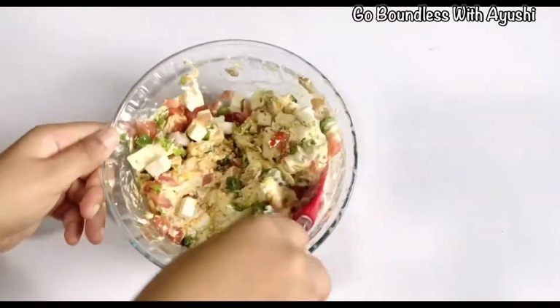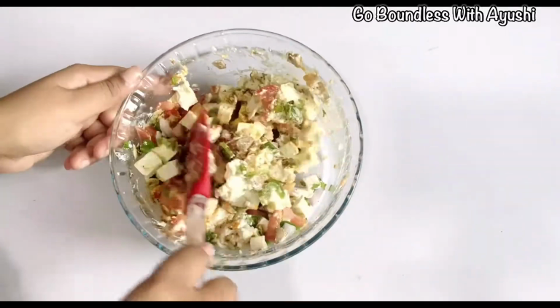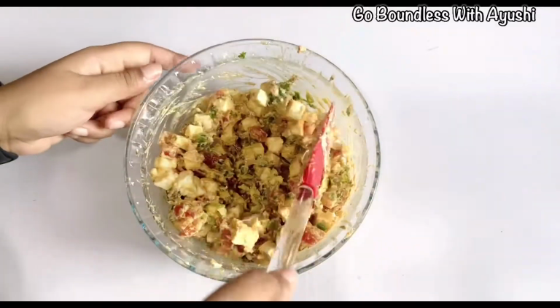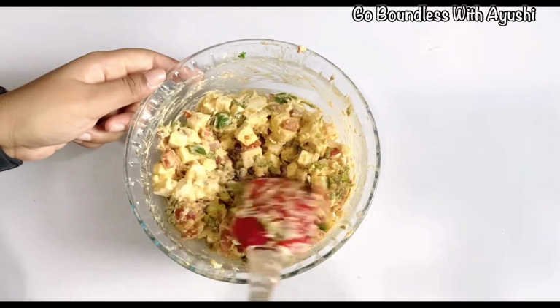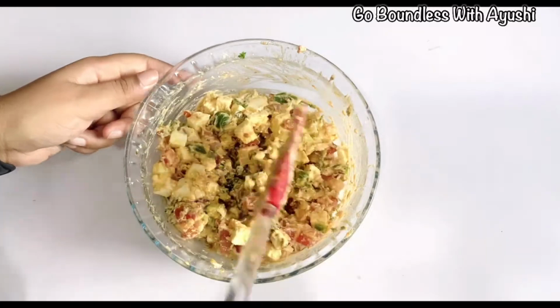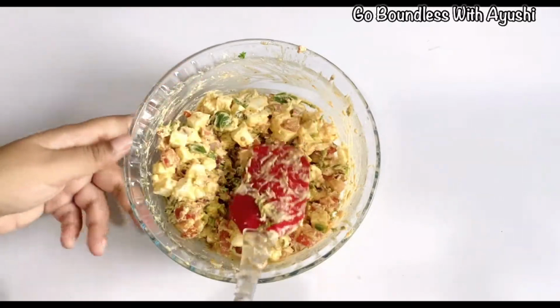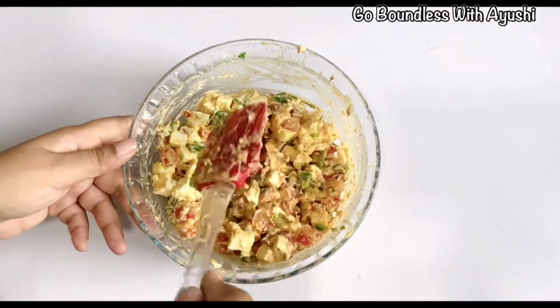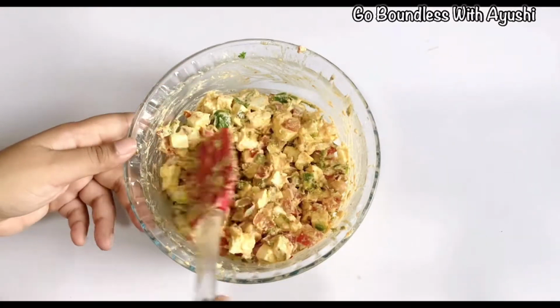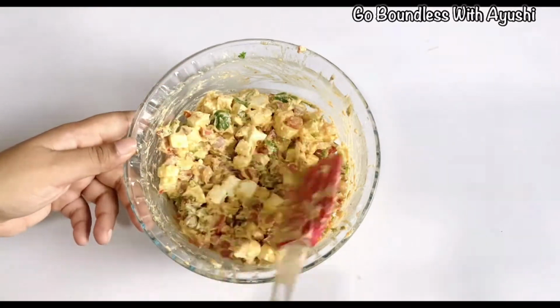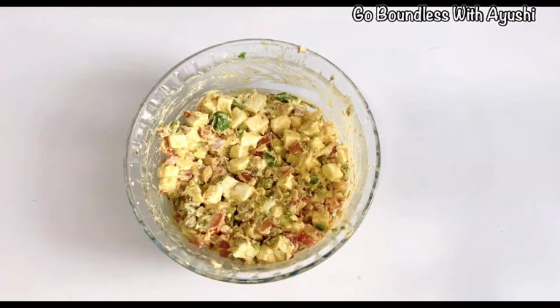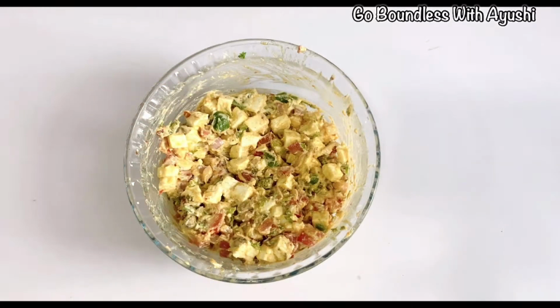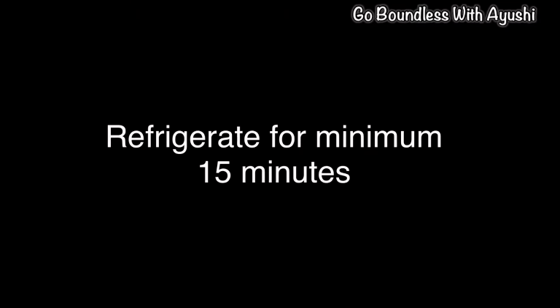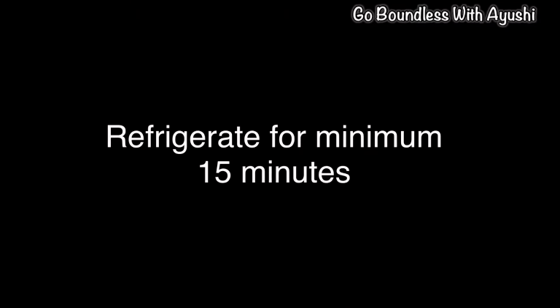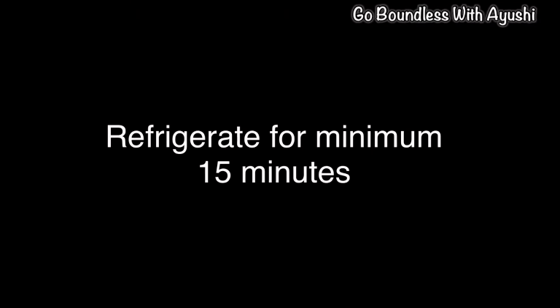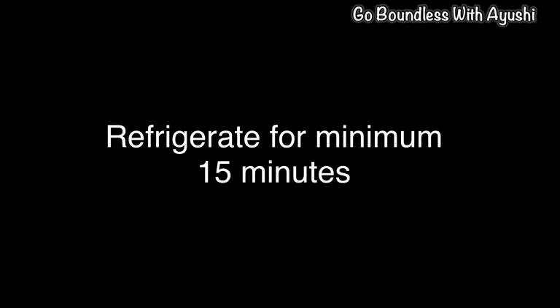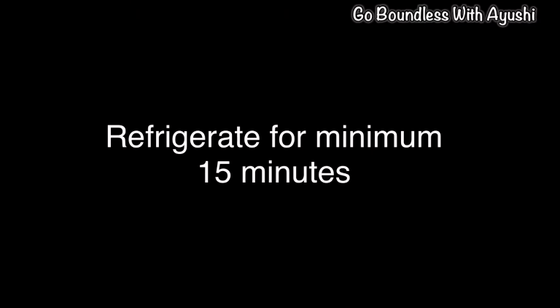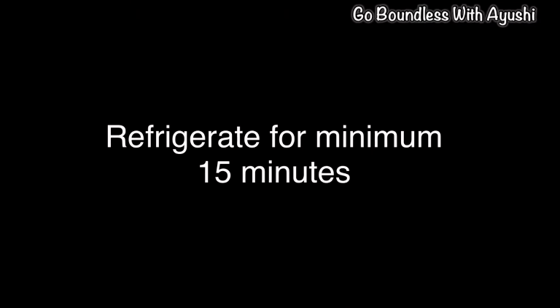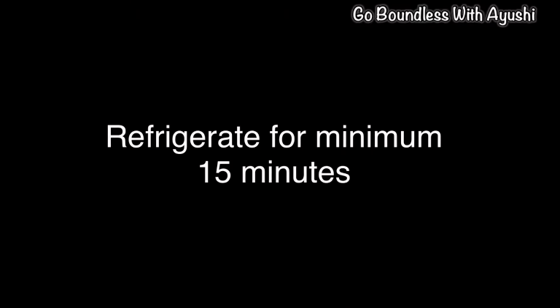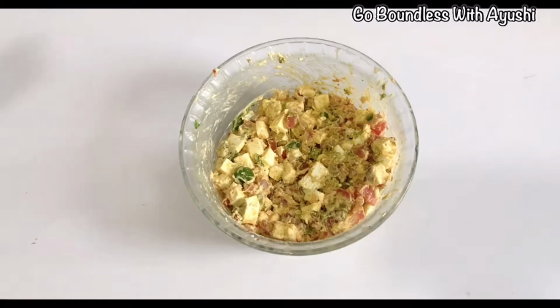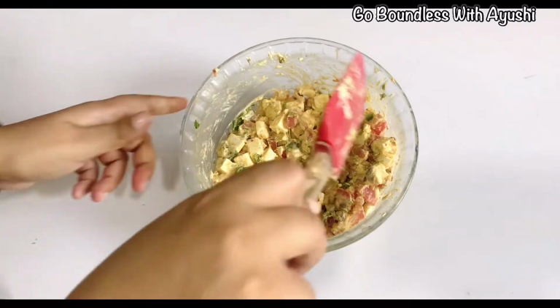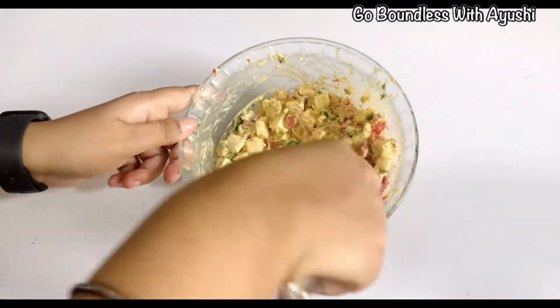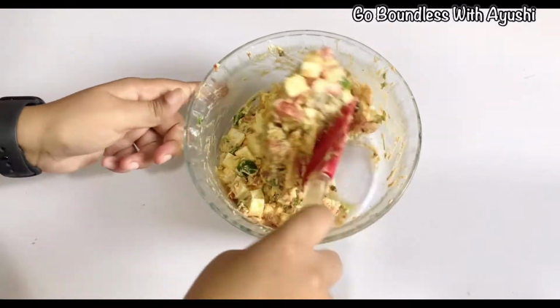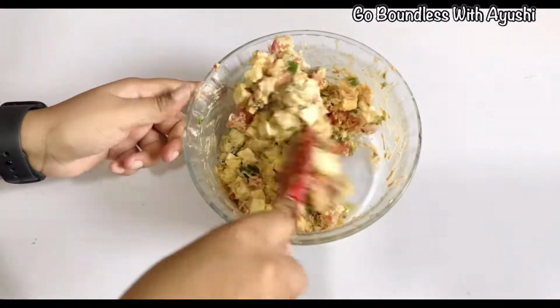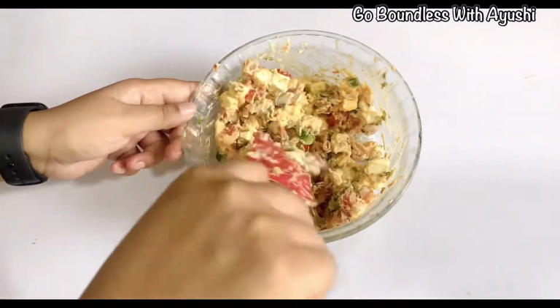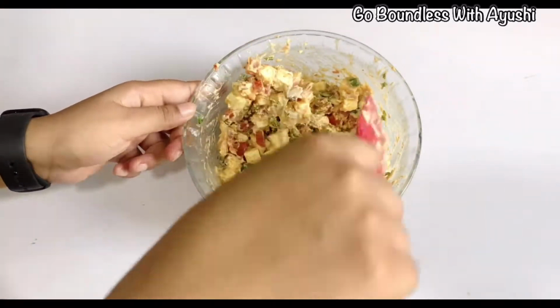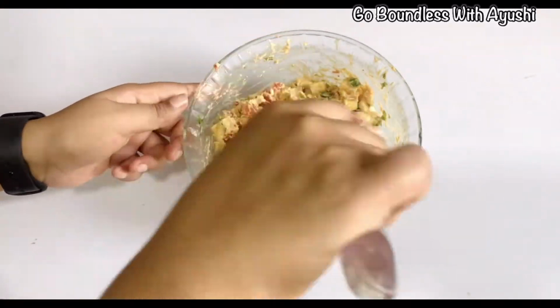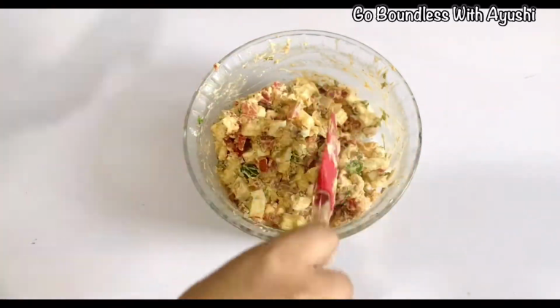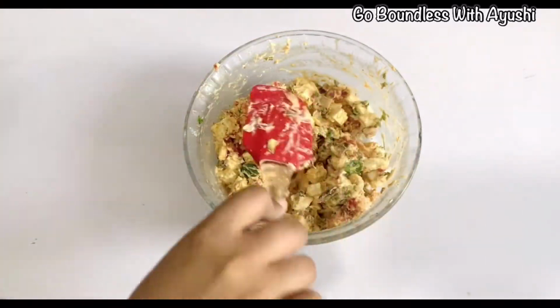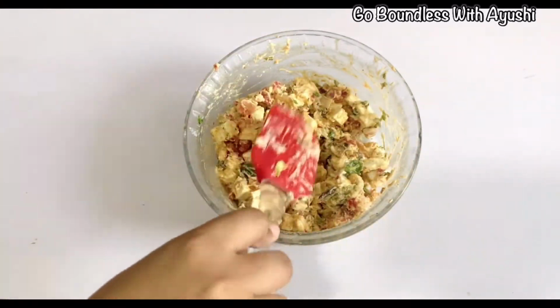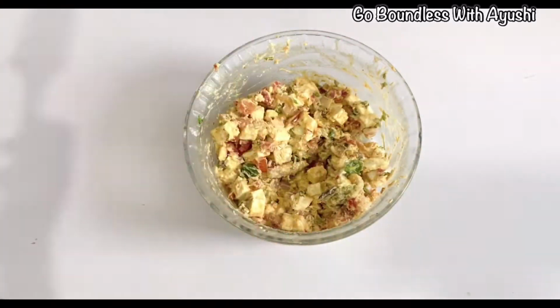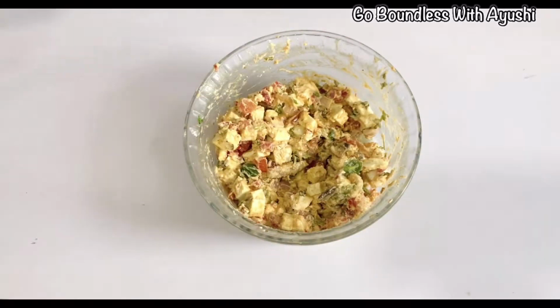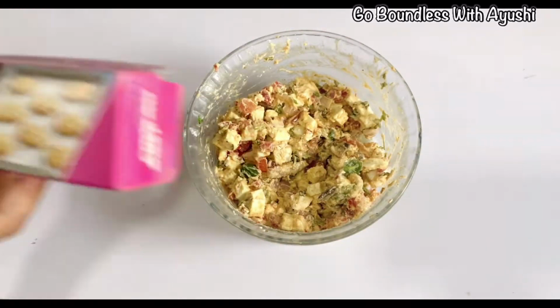Now we will leave it to refrigerate for 15 minutes. Keep it well and set it well.